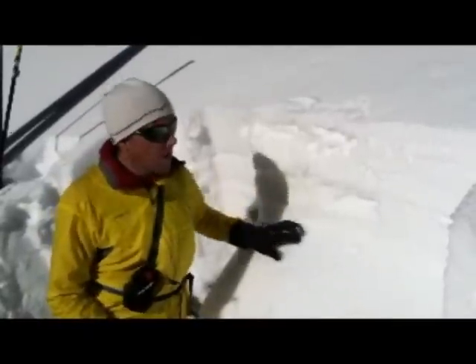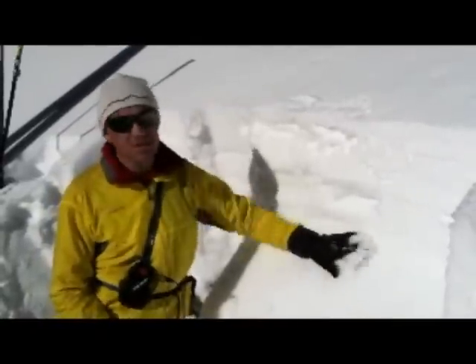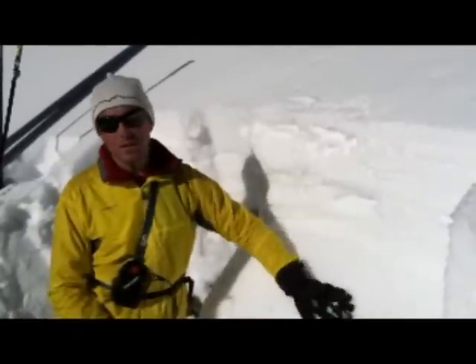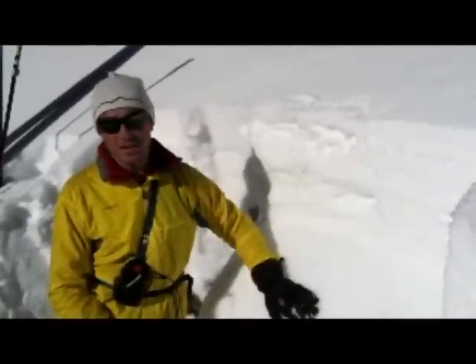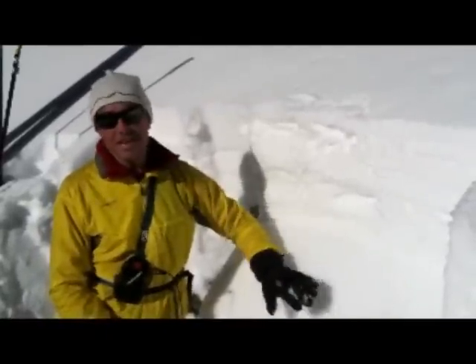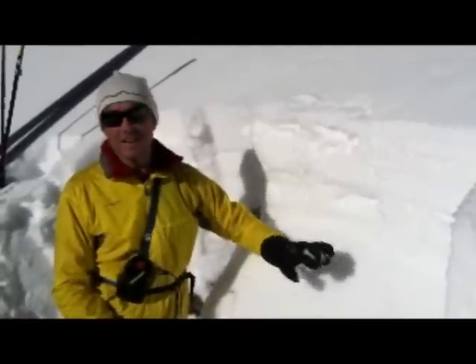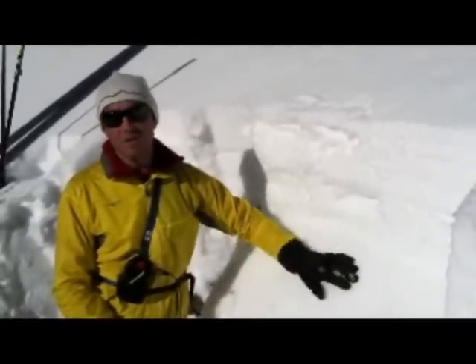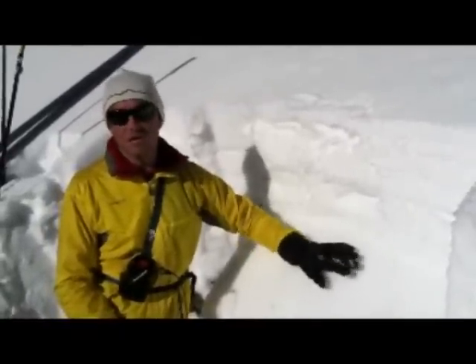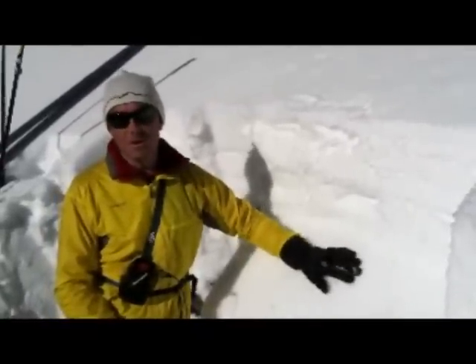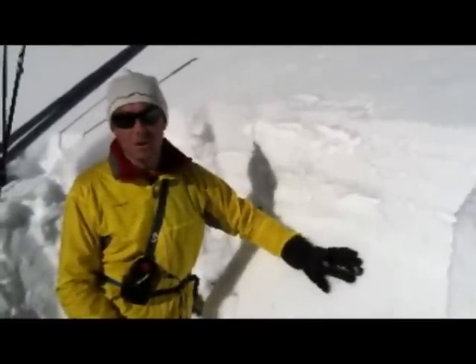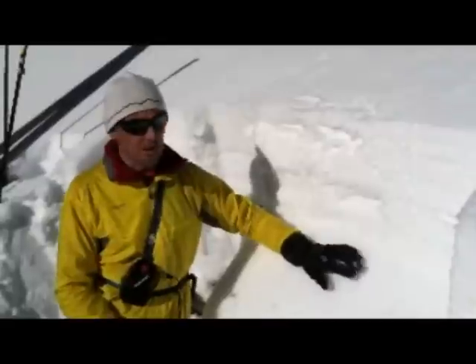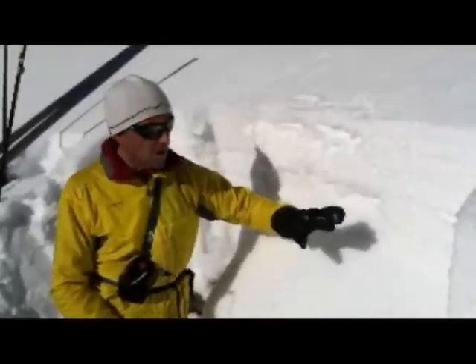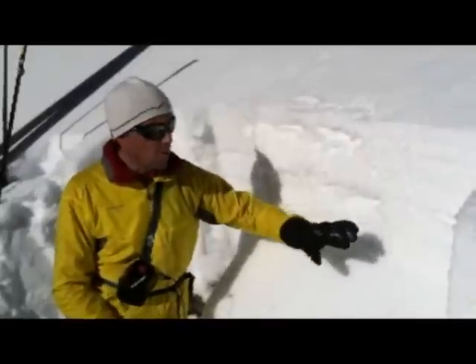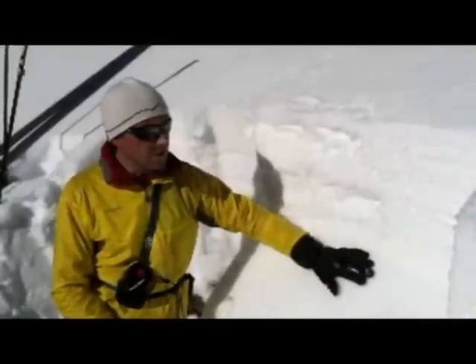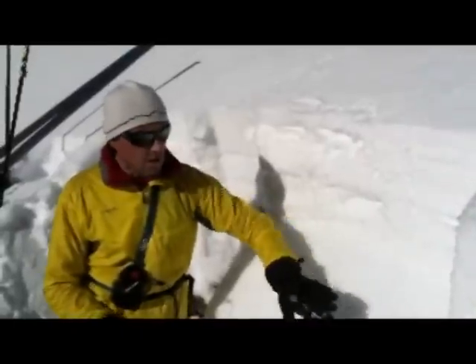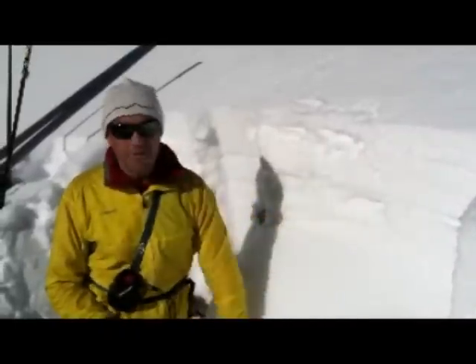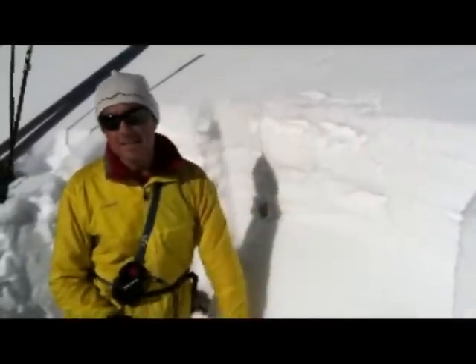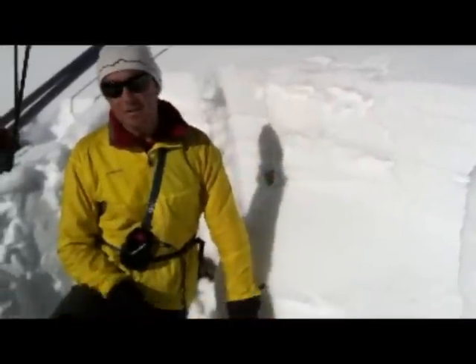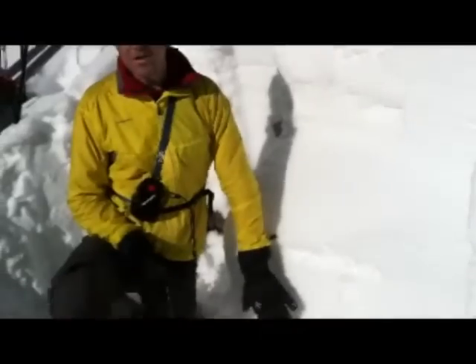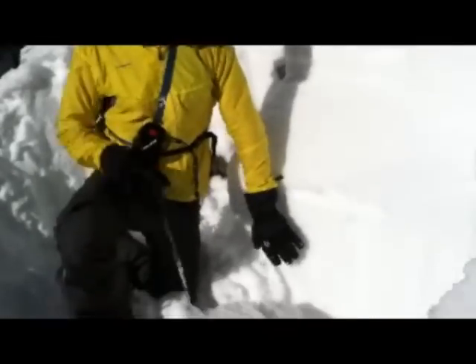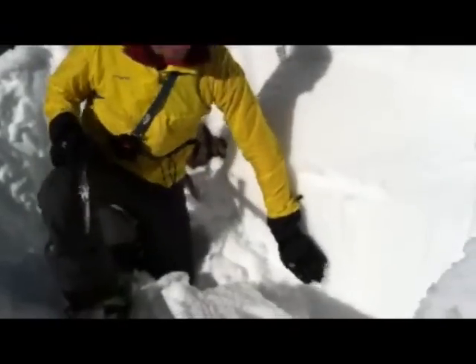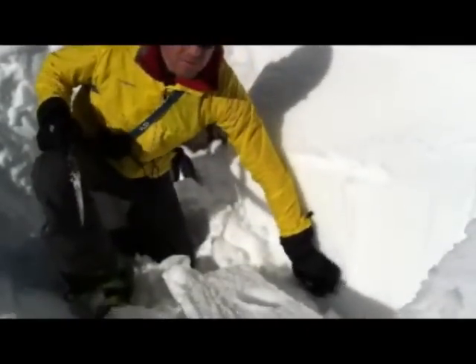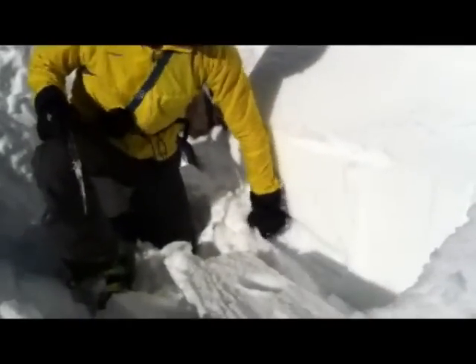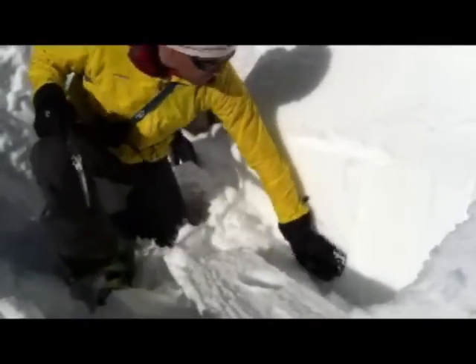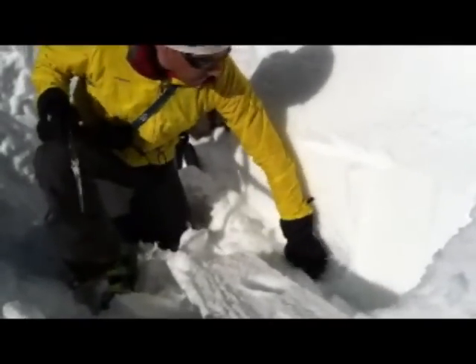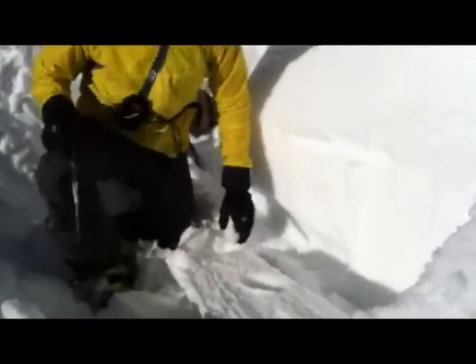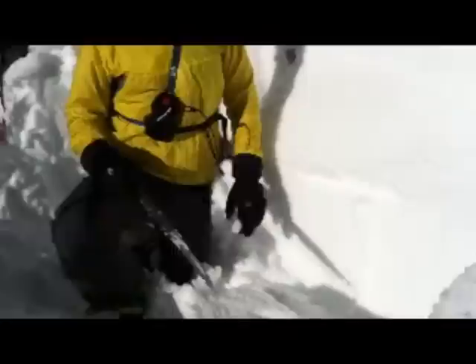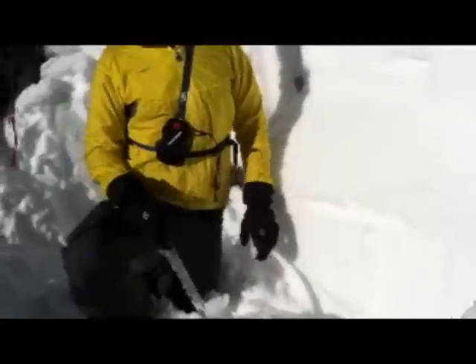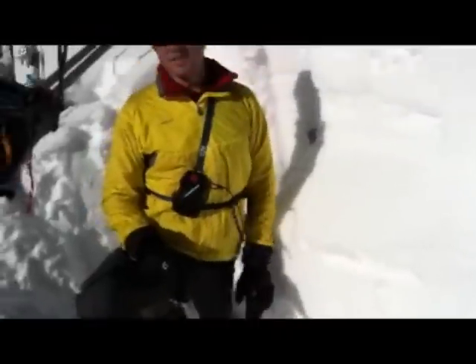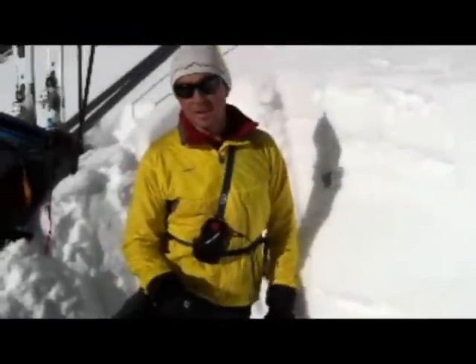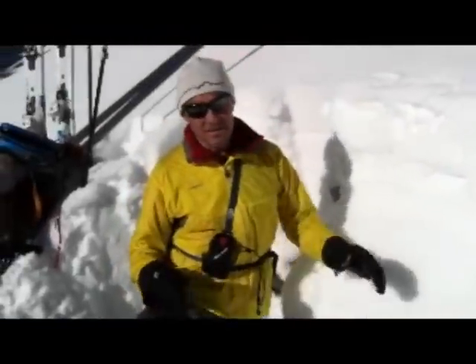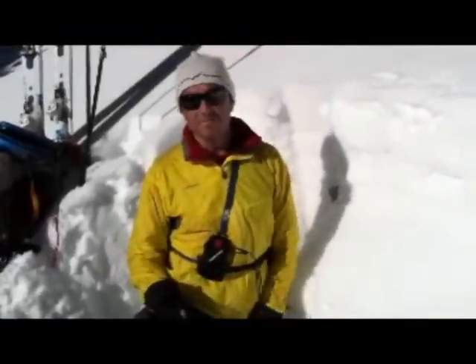When we have persistent weak layers like this, it can take a really long time for them to go away, so we're going to watch this. The facets down at the ground — we still have them, but they're not reacting in the stability tests on this slope.